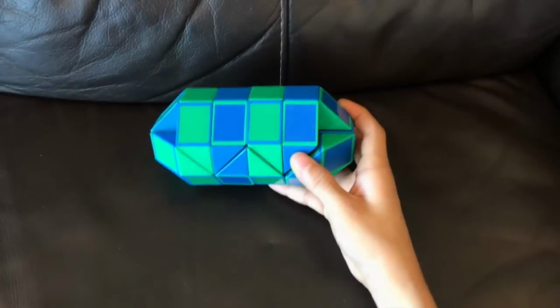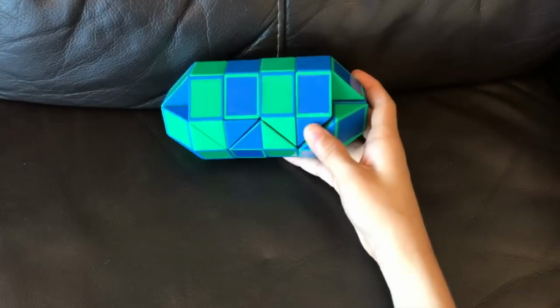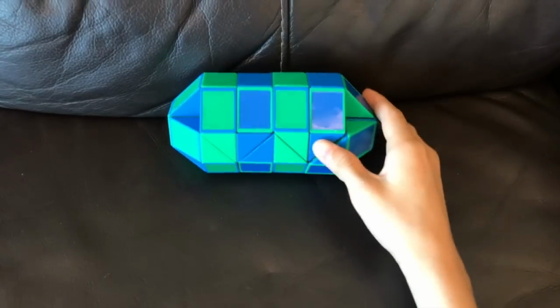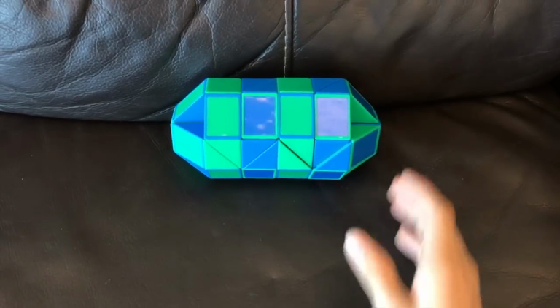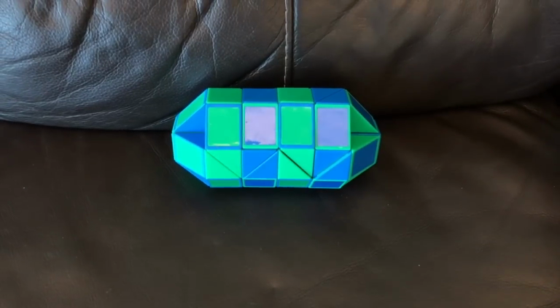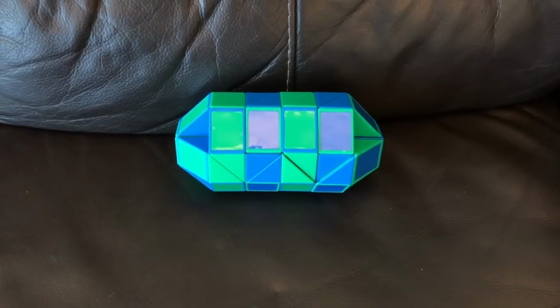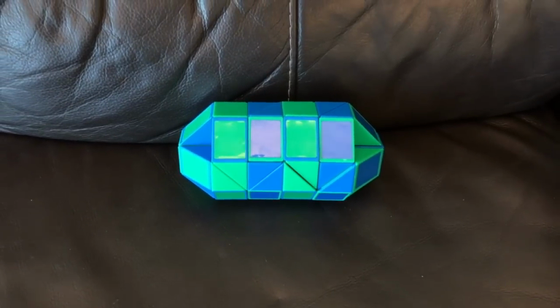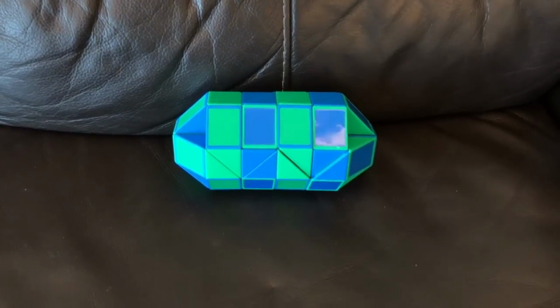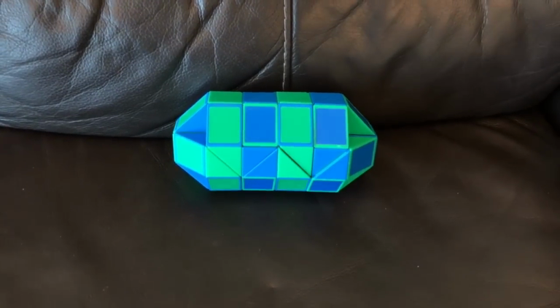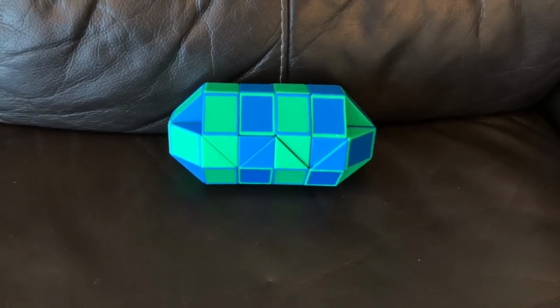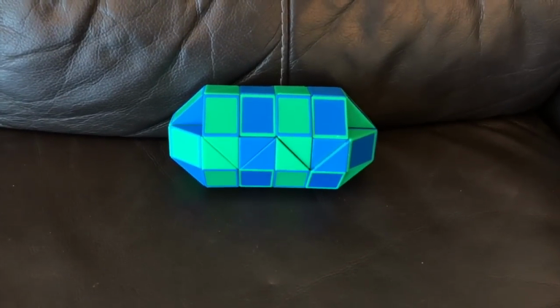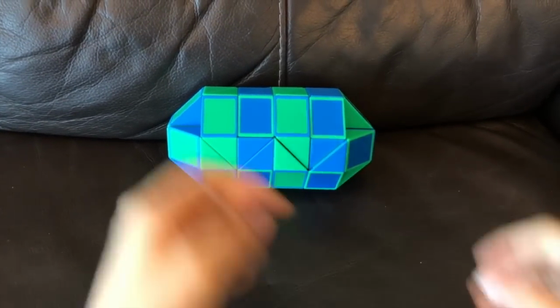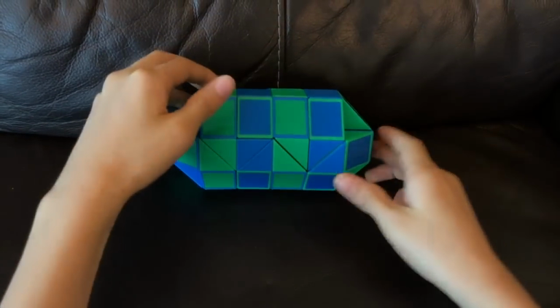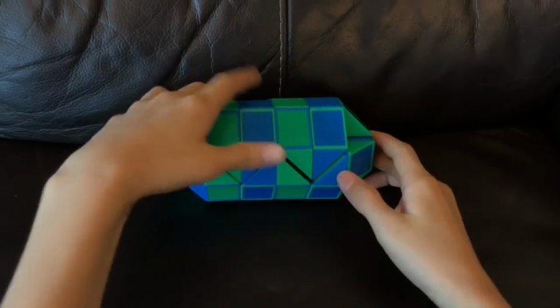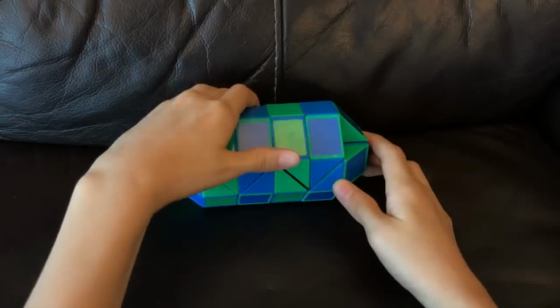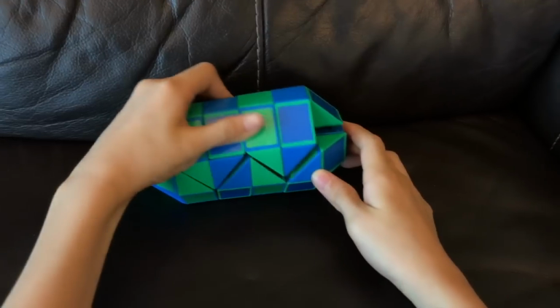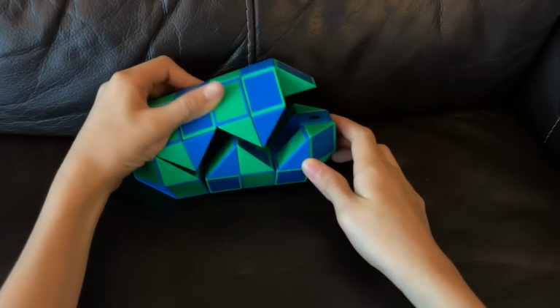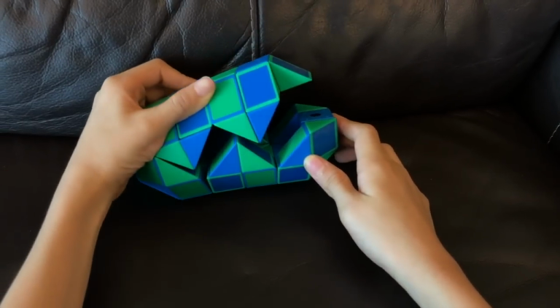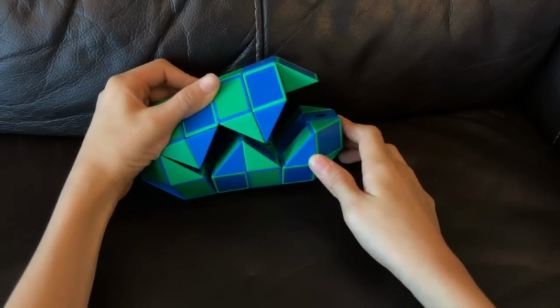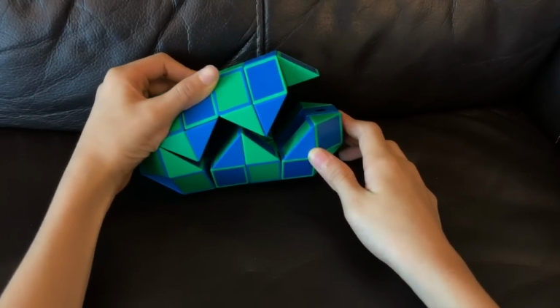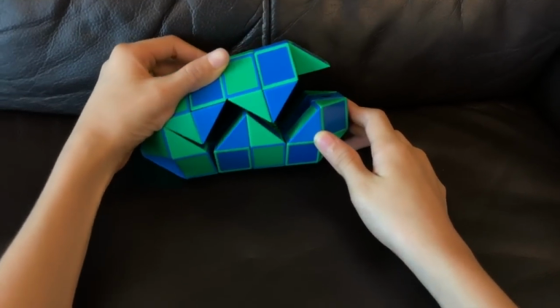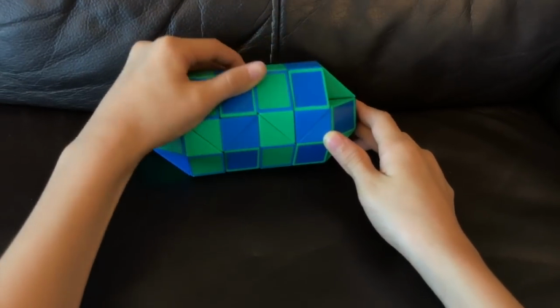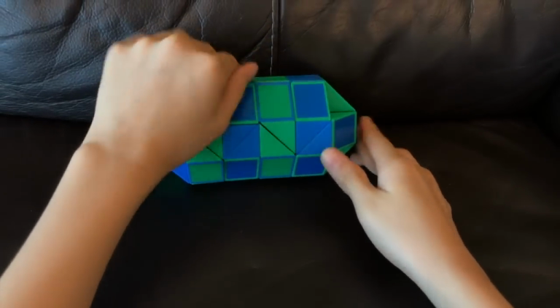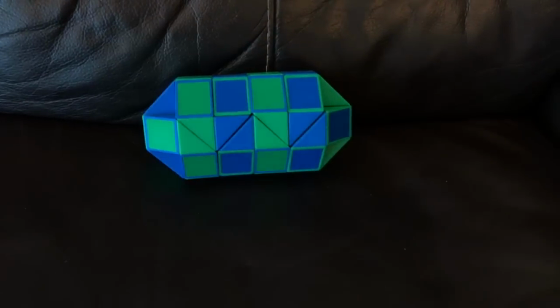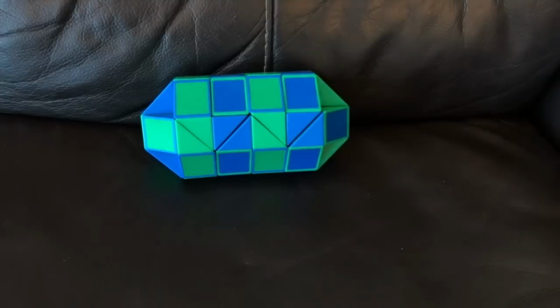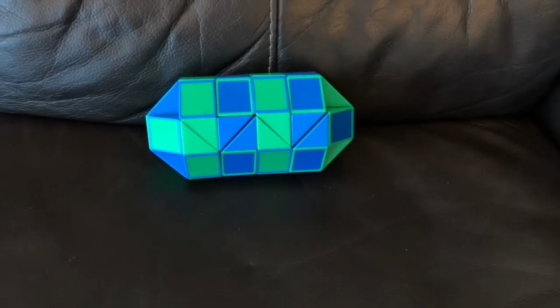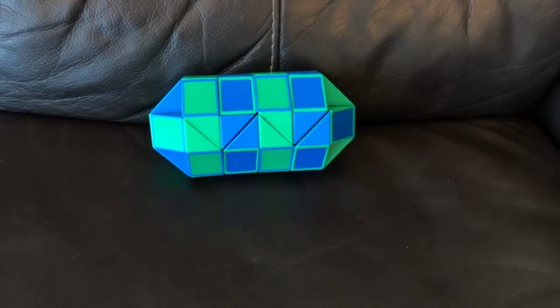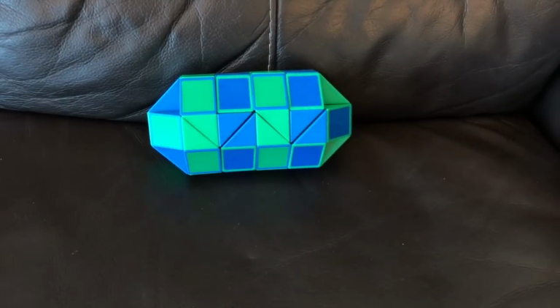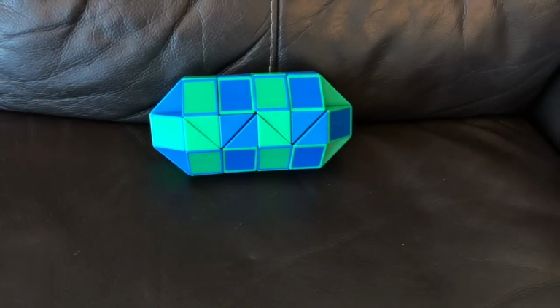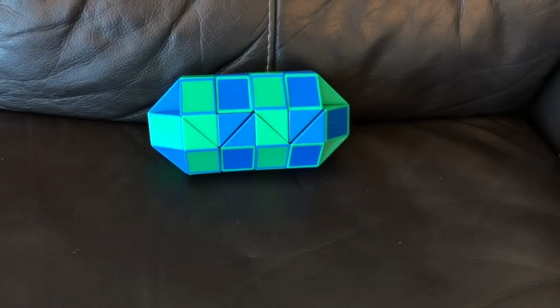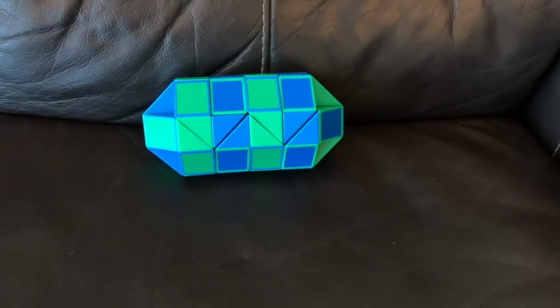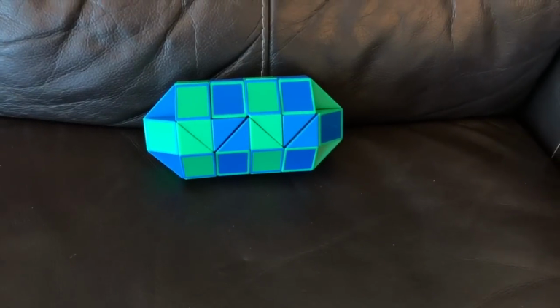You've completed your dinosaur egg or capsule. It can open like this. Please subscribe to my channel for more tutorials. See you next time. Bye.